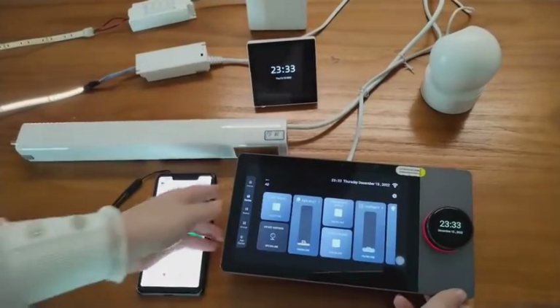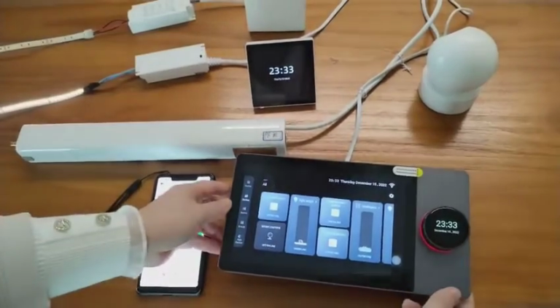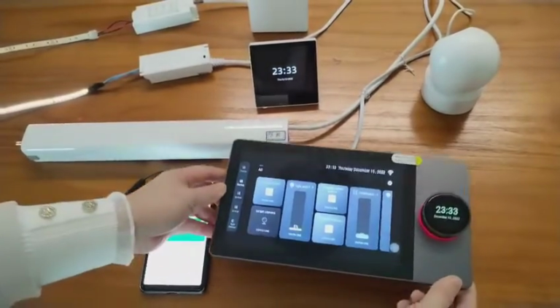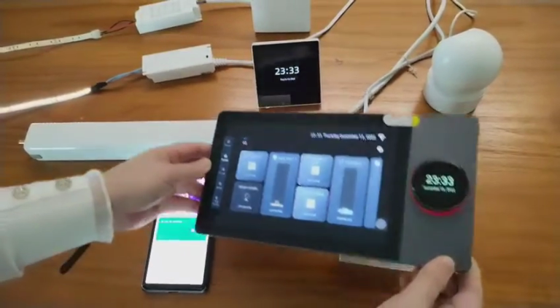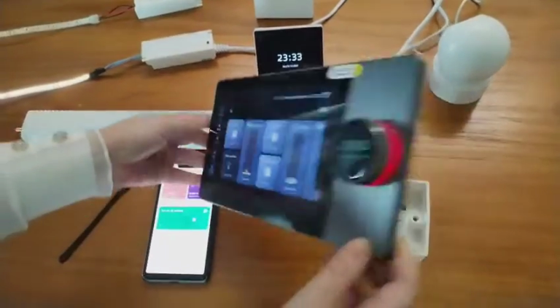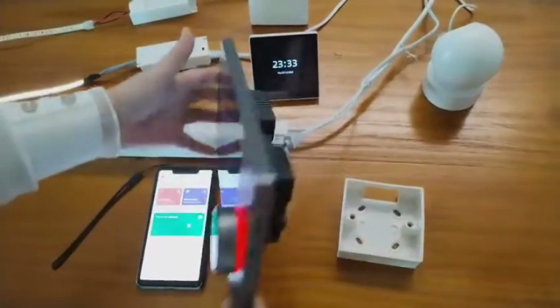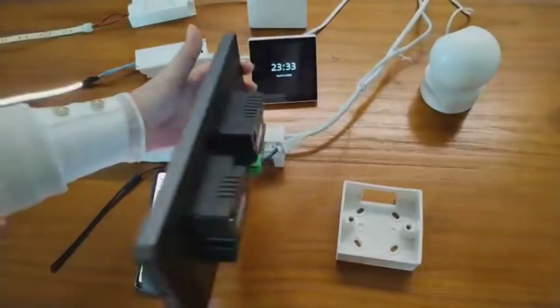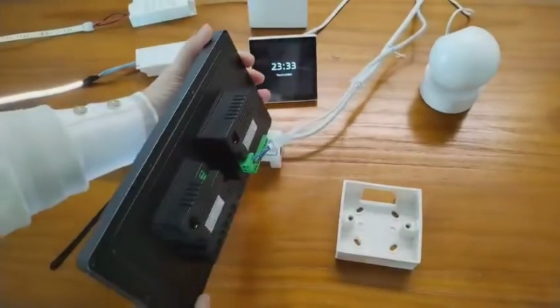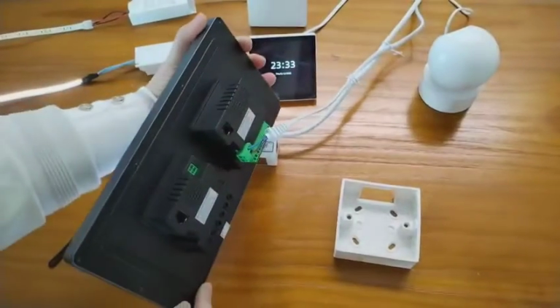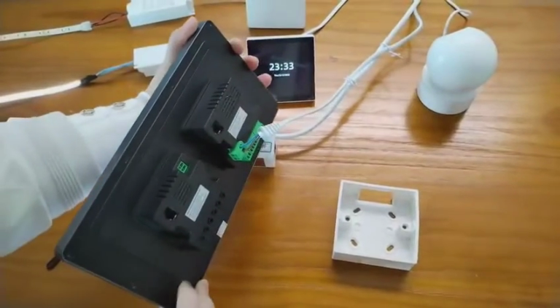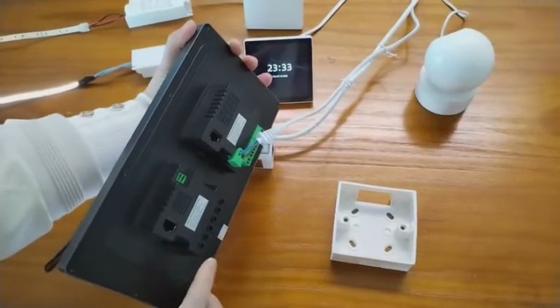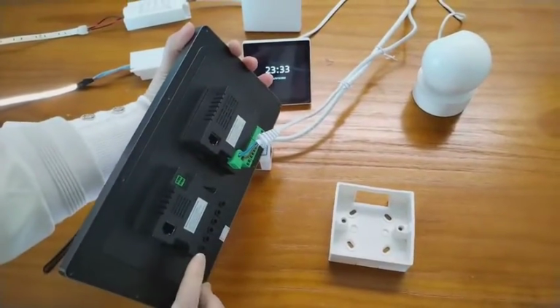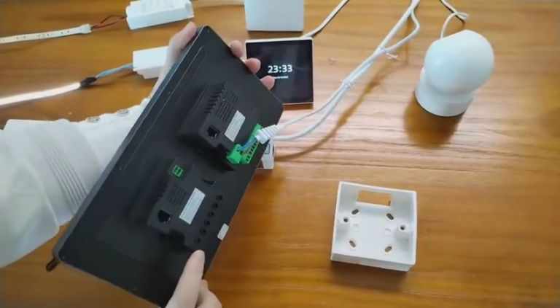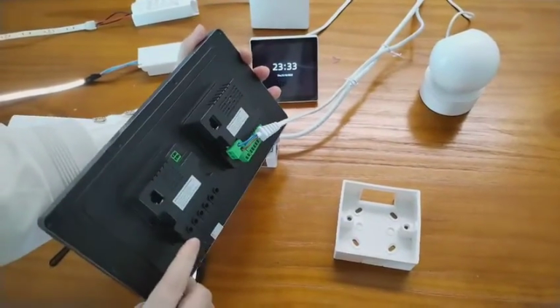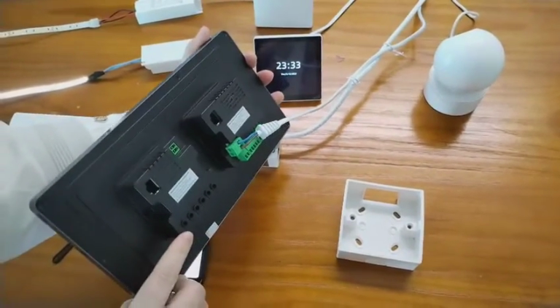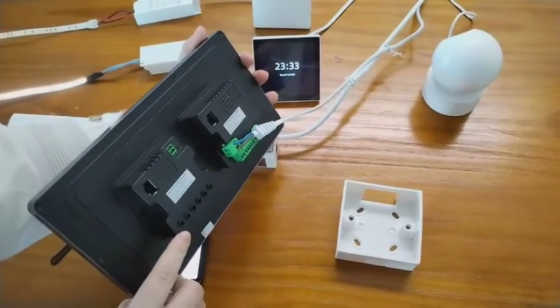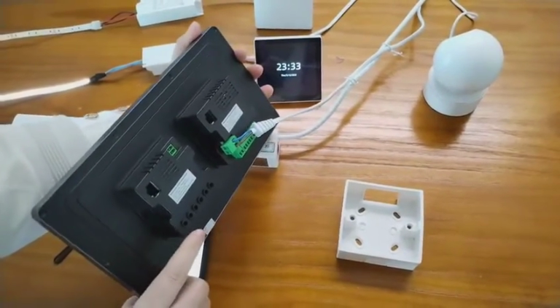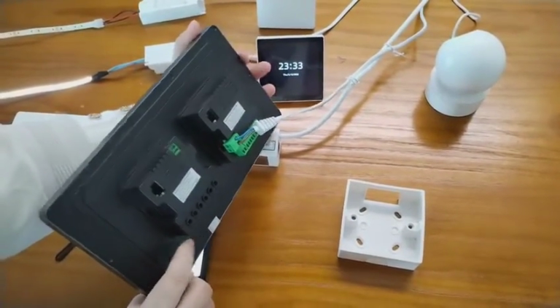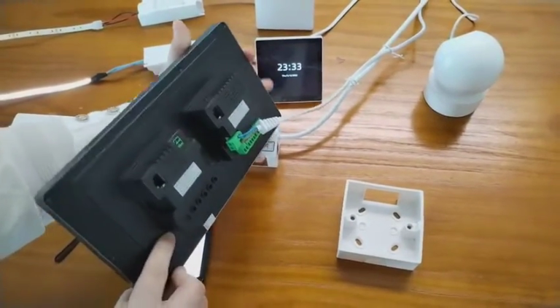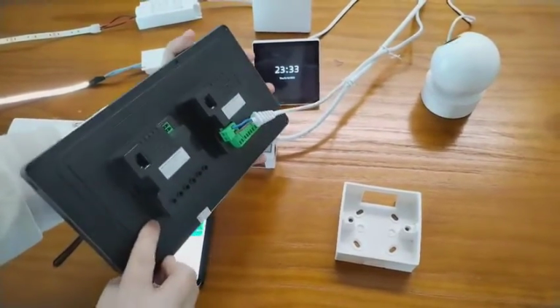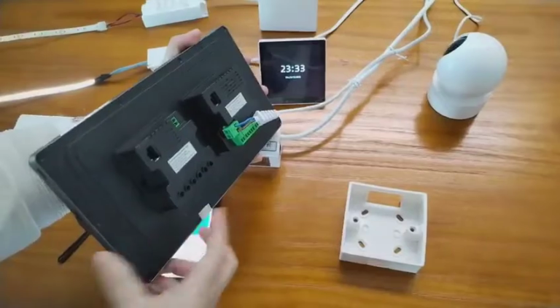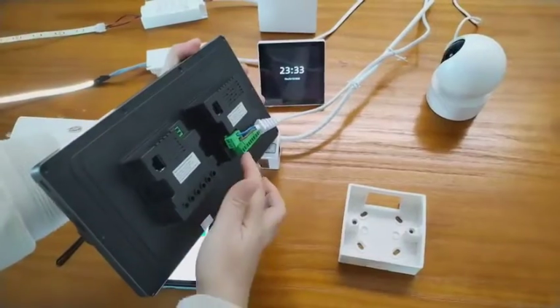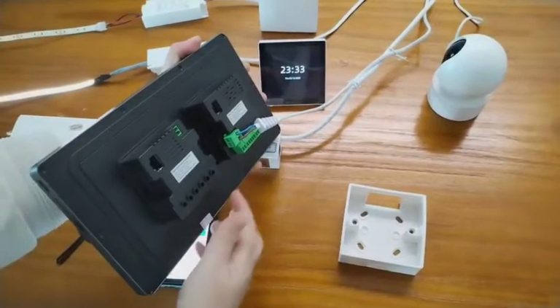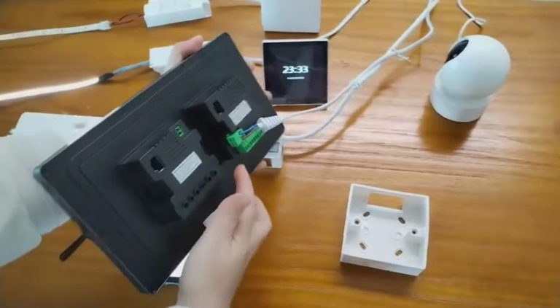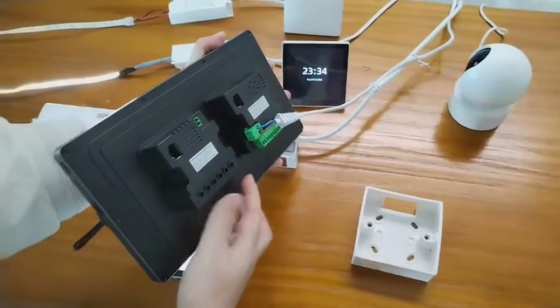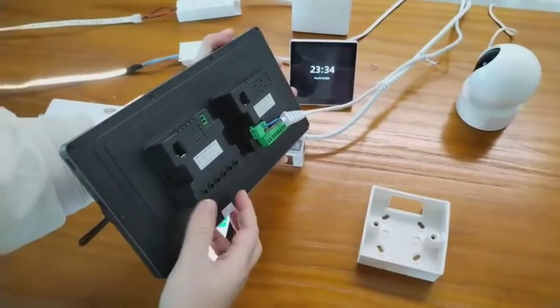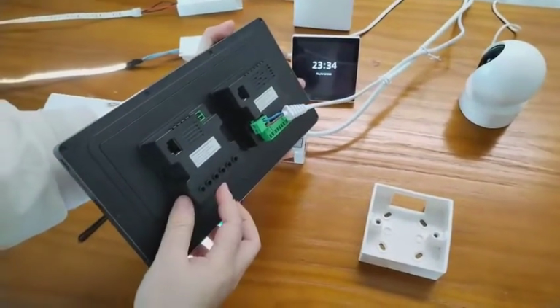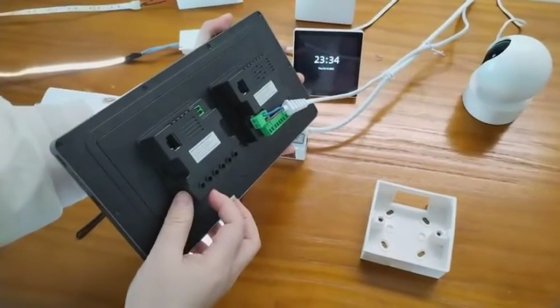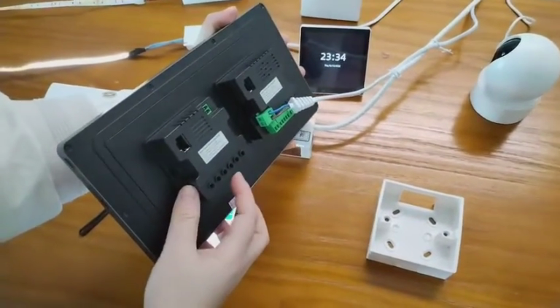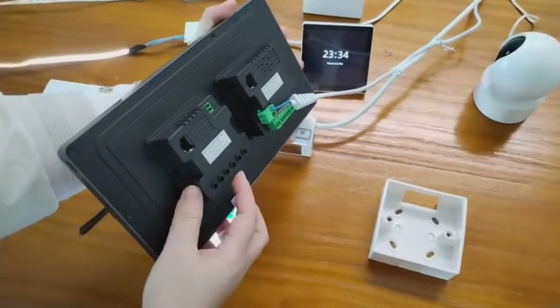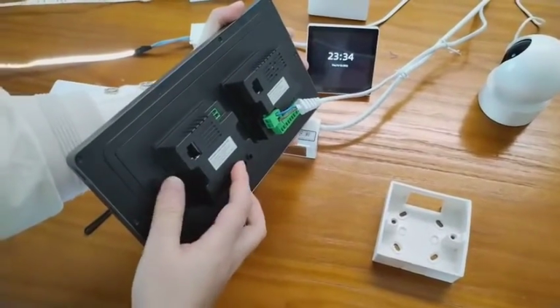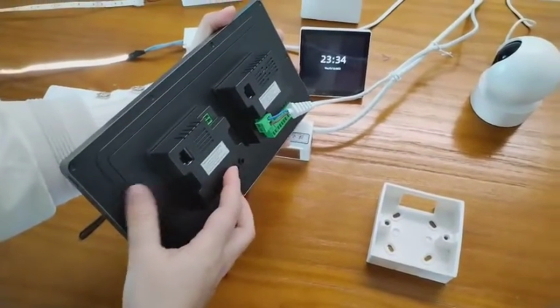On the back side of the panel, there are two switches: one is for connecting the power, and the other one can be used to connect to the speakers.